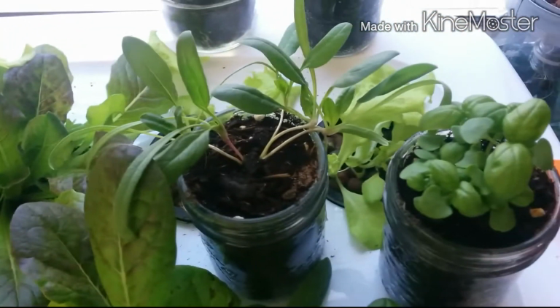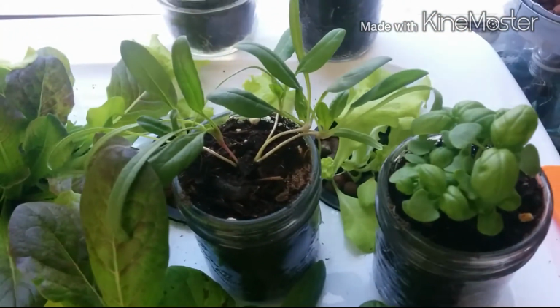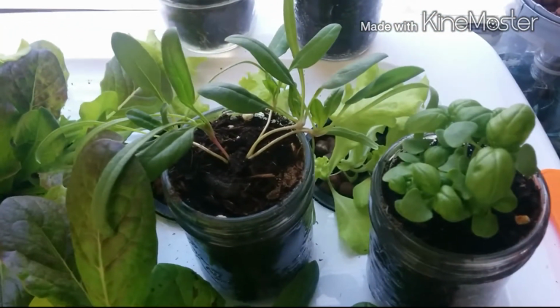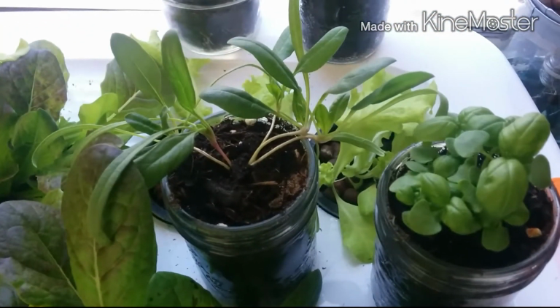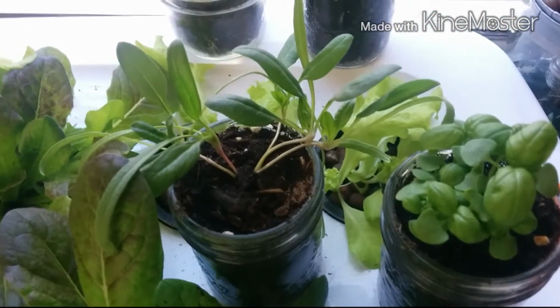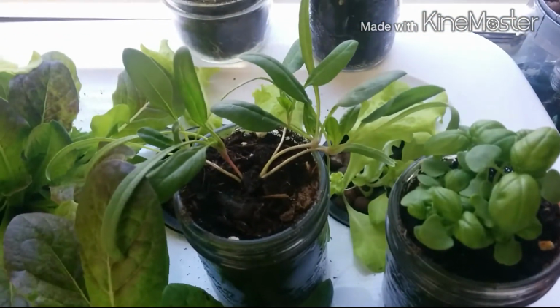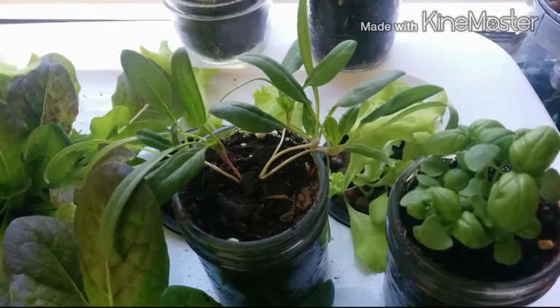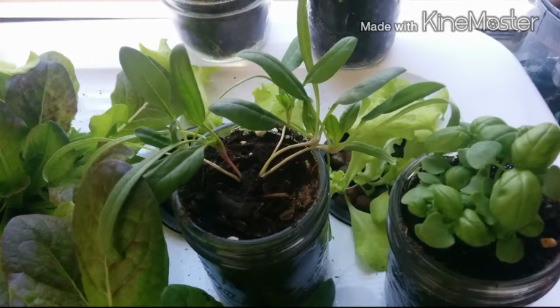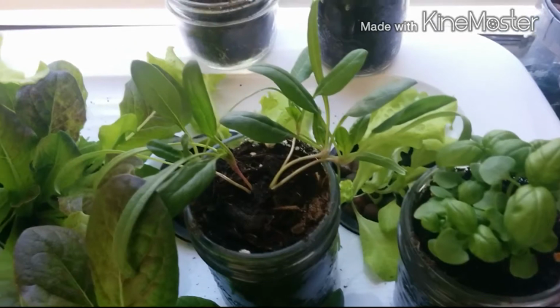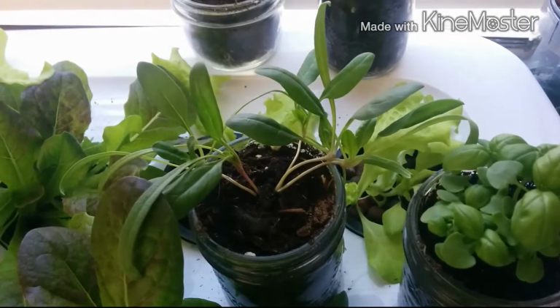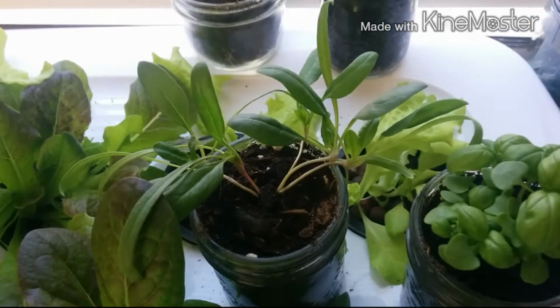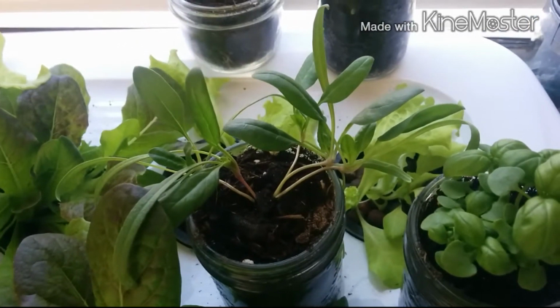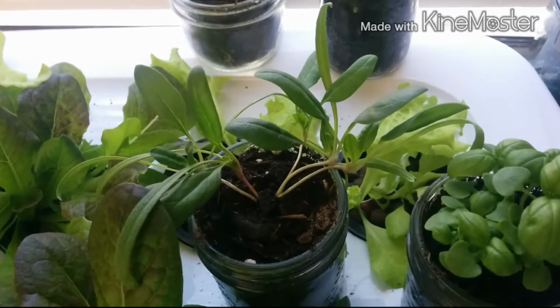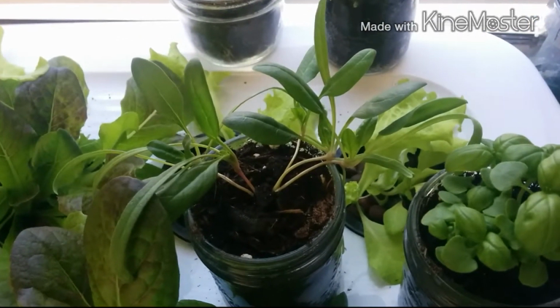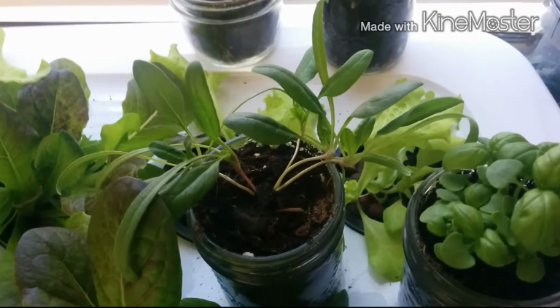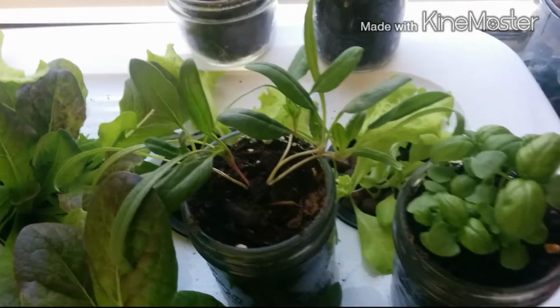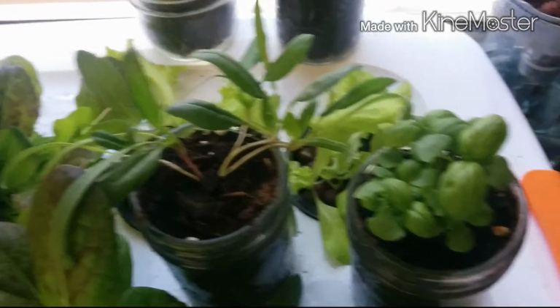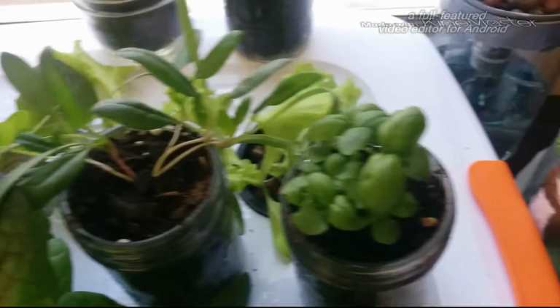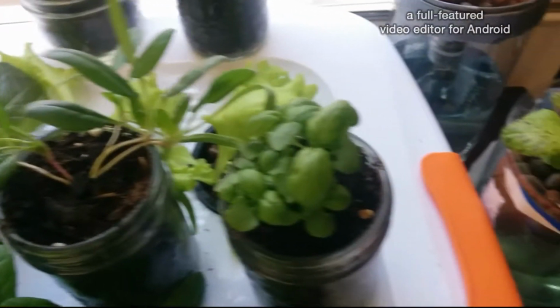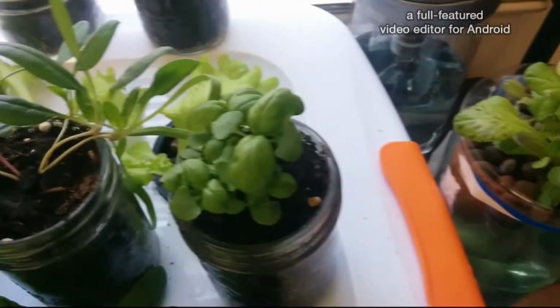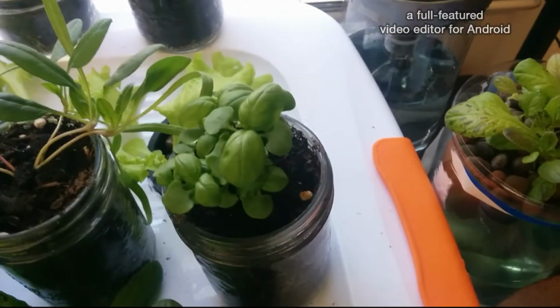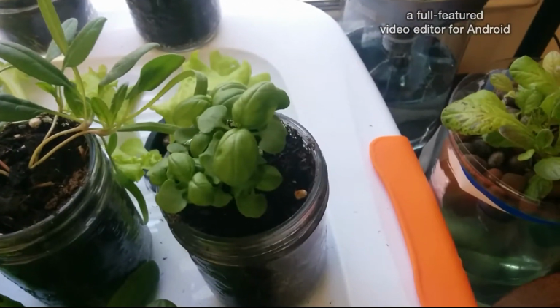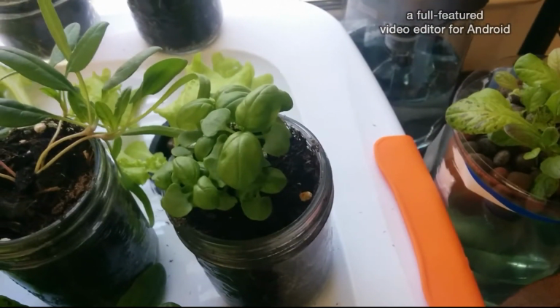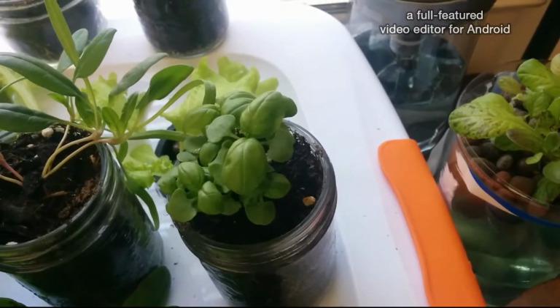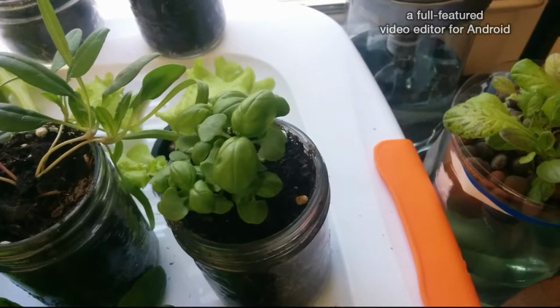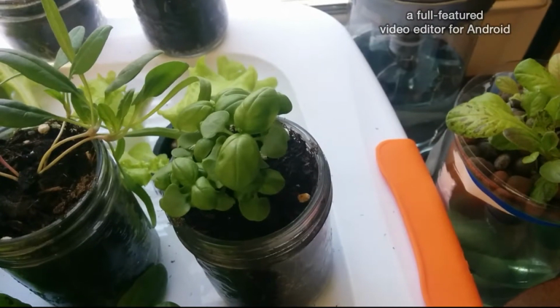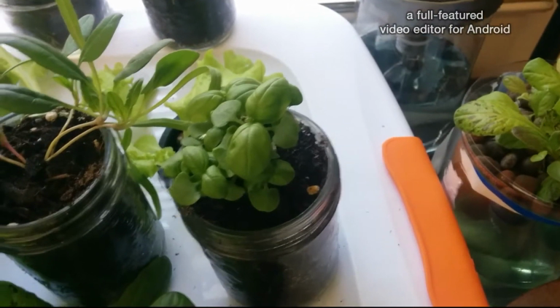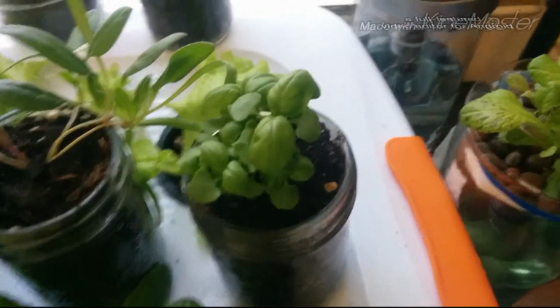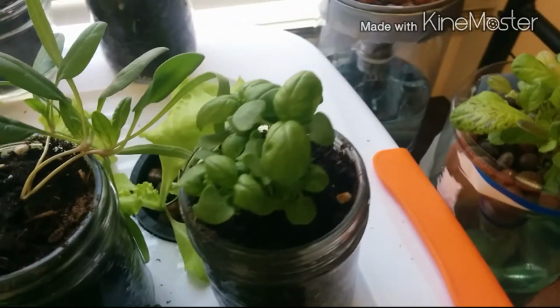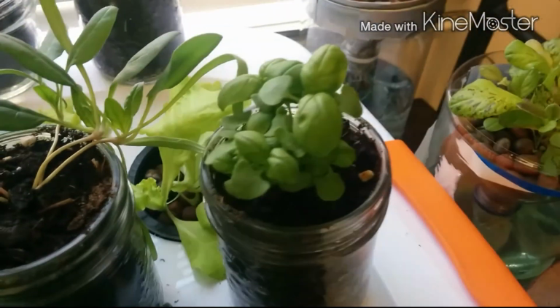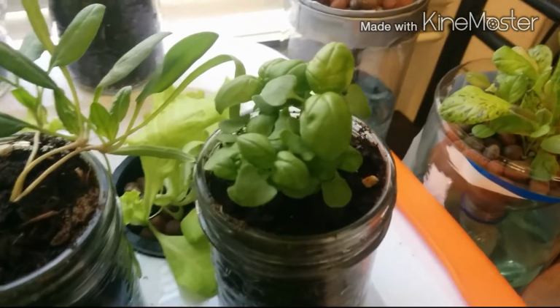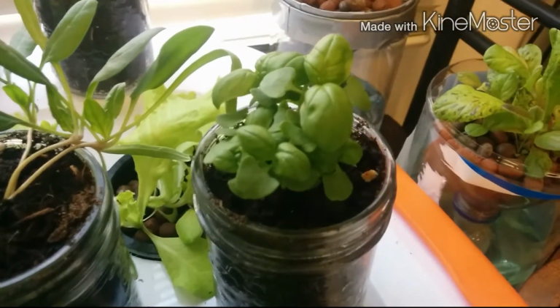That I believe is a radish. I found a box of seeds — old seeds — and just made them sprout, so I'm not 100% sure about everything yet. Here's some basil.